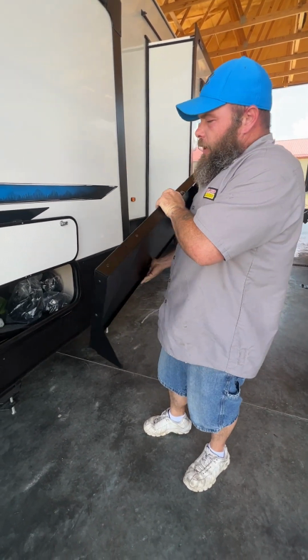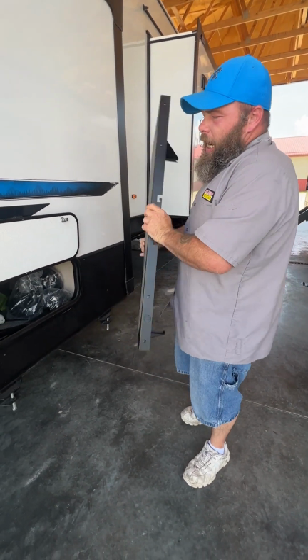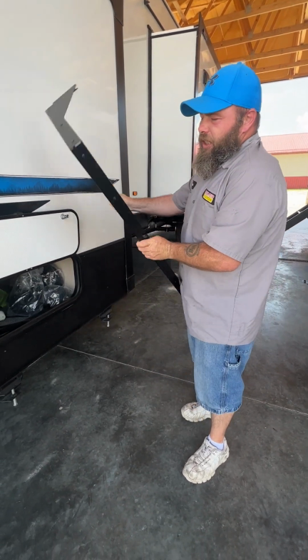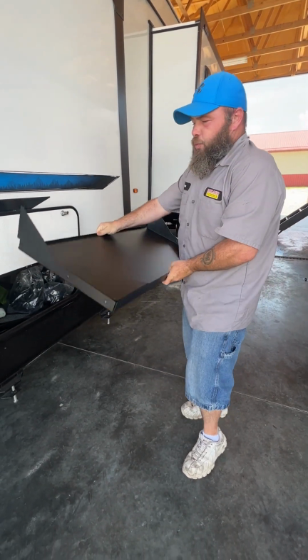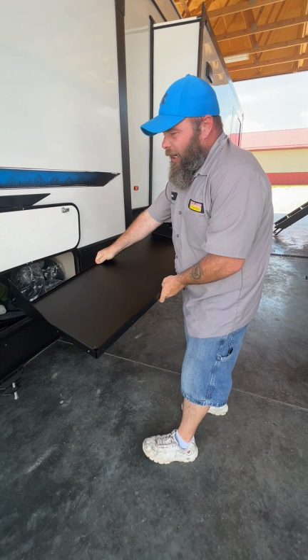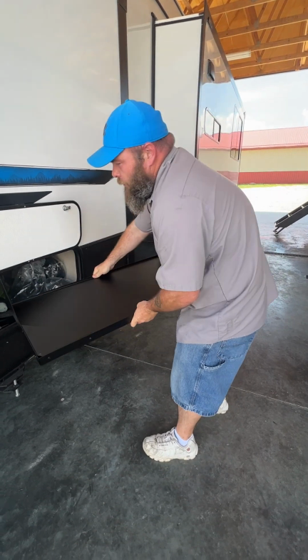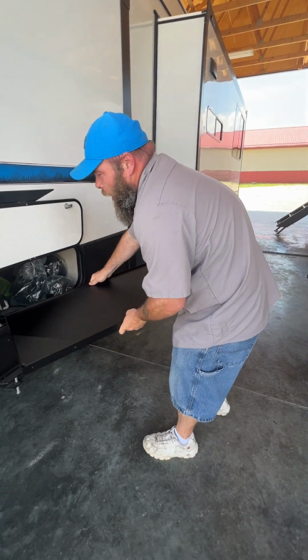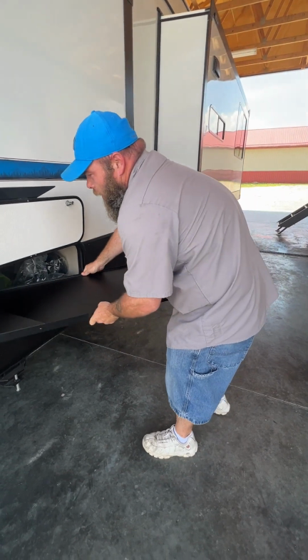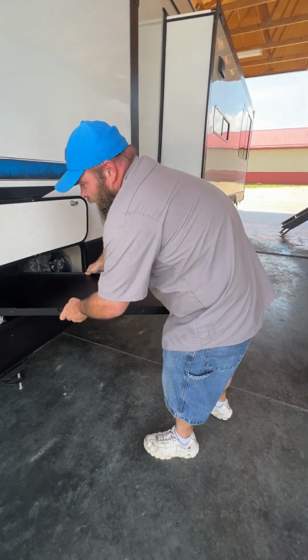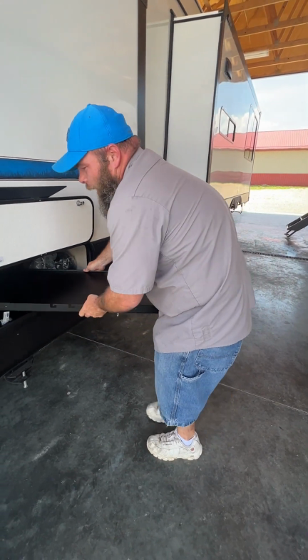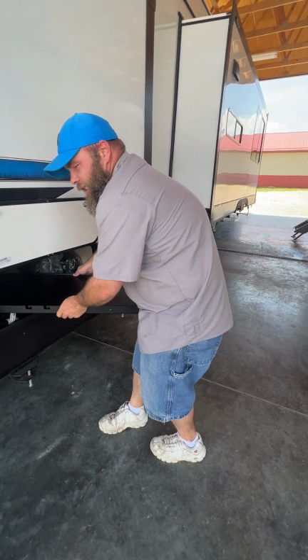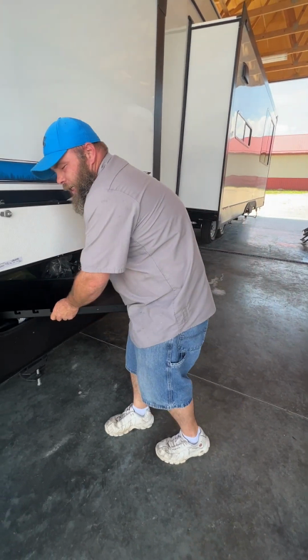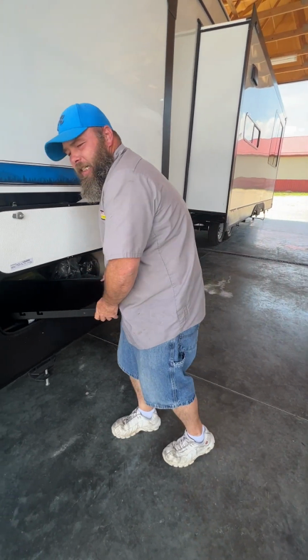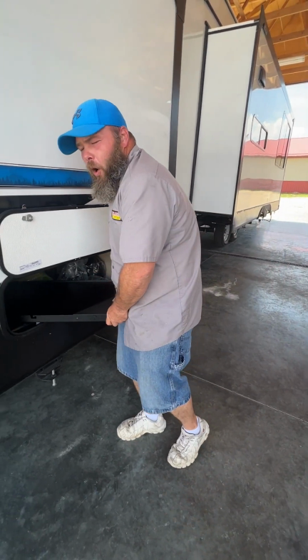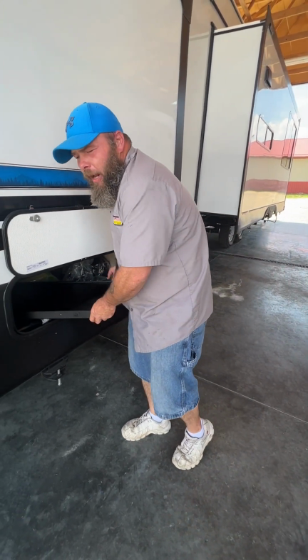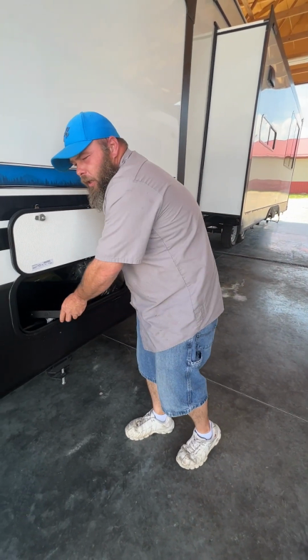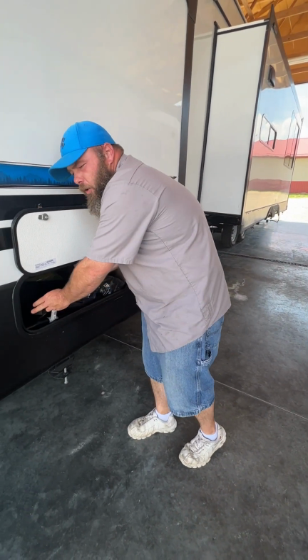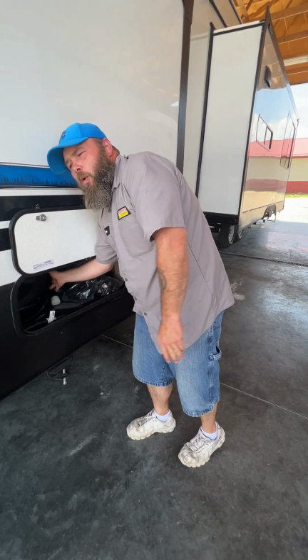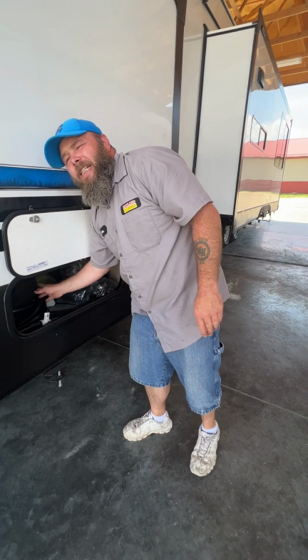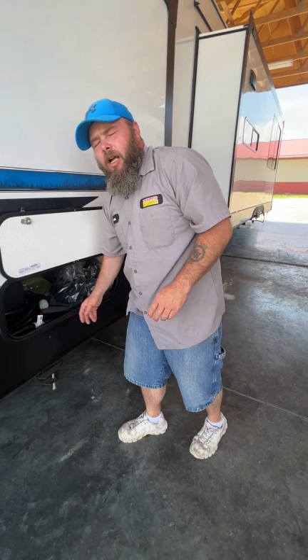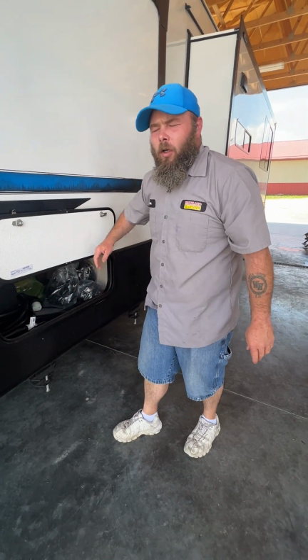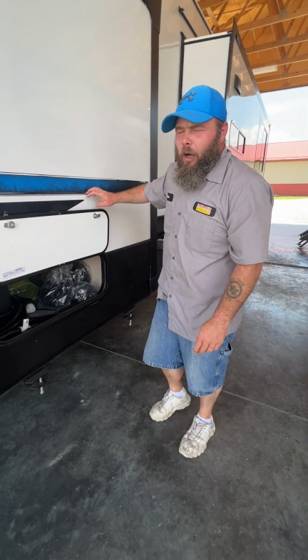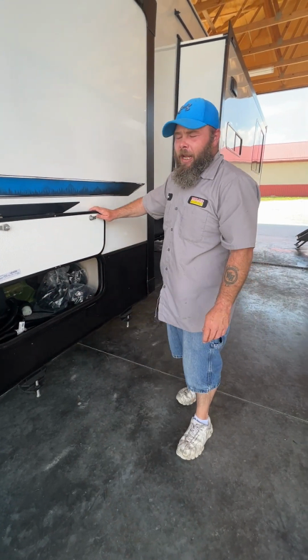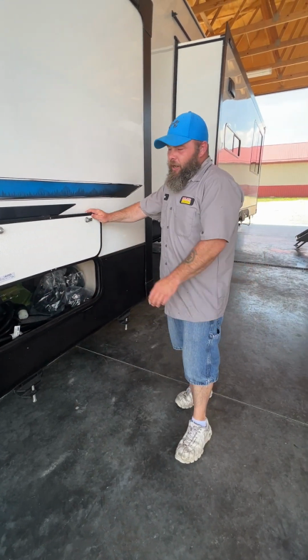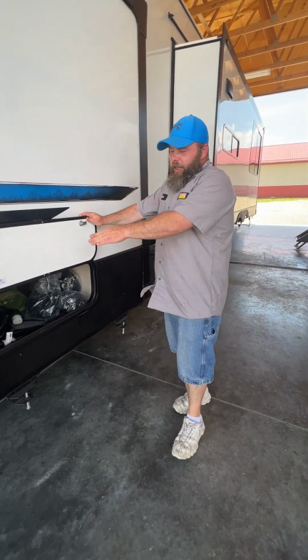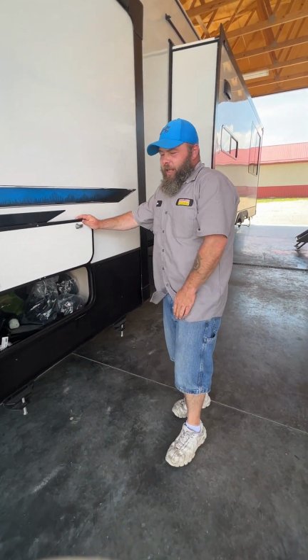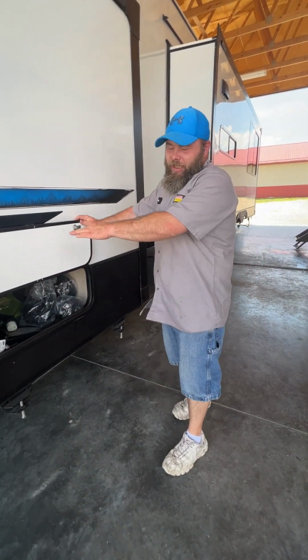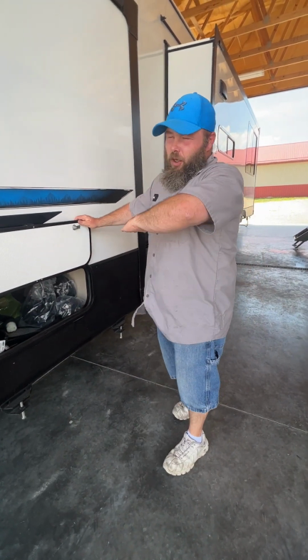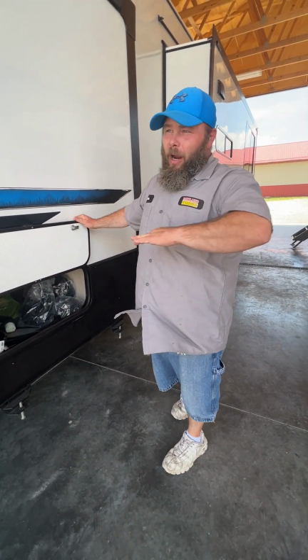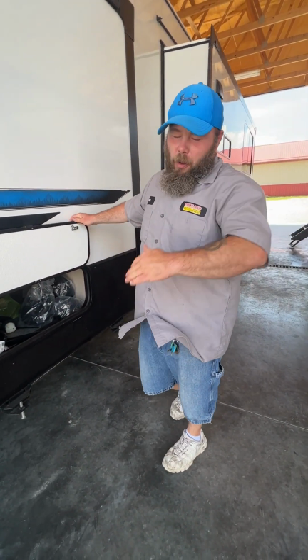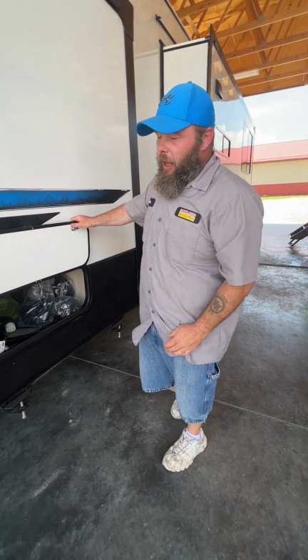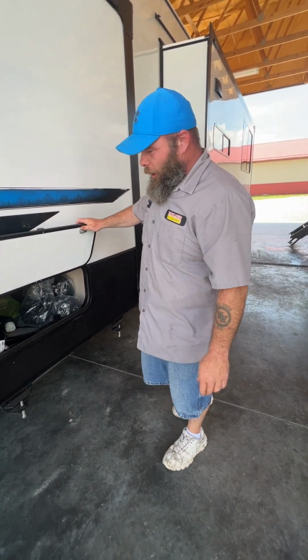This guy actually sits really high off the ground. The reason why is because, once again, this is a park model and most people will put a deck along that front edge. When you do that, that table is going to be right at a perfect level for you.